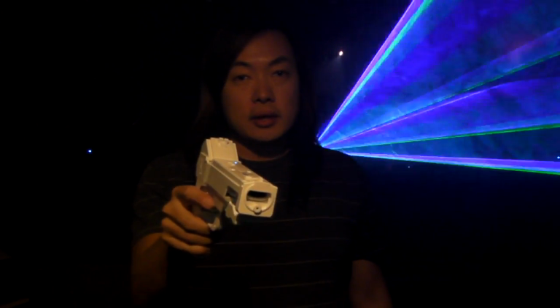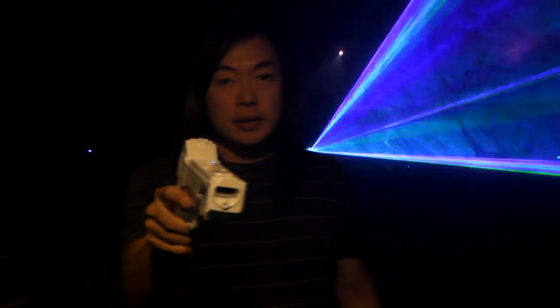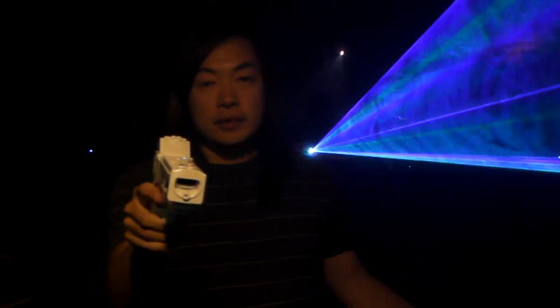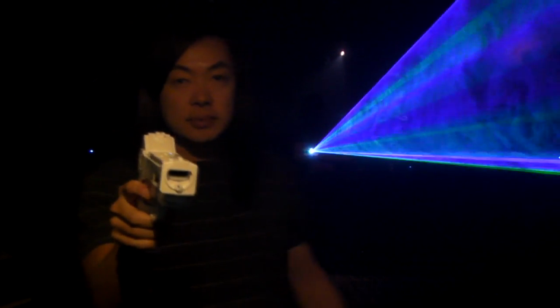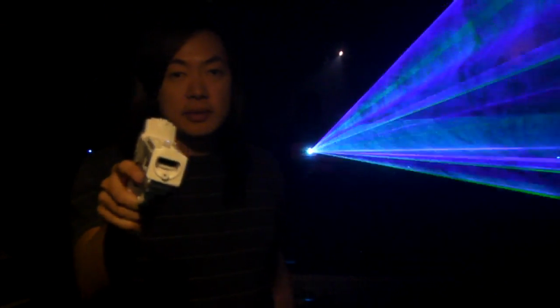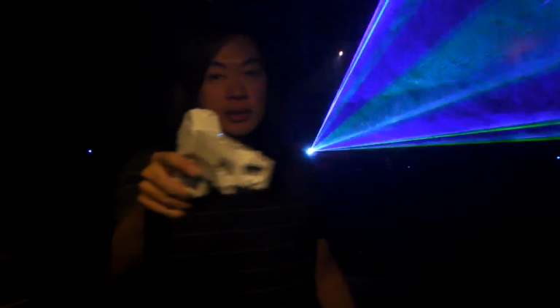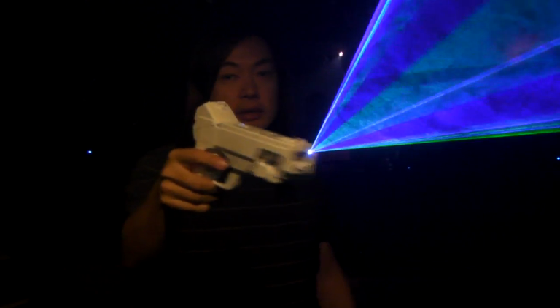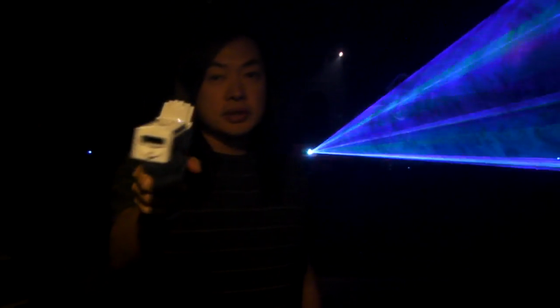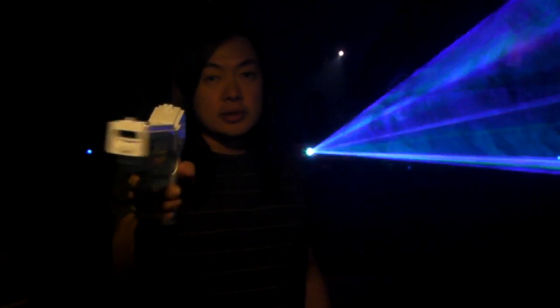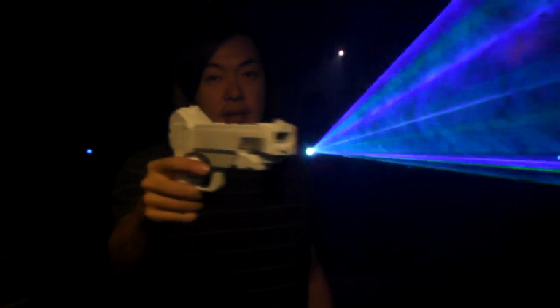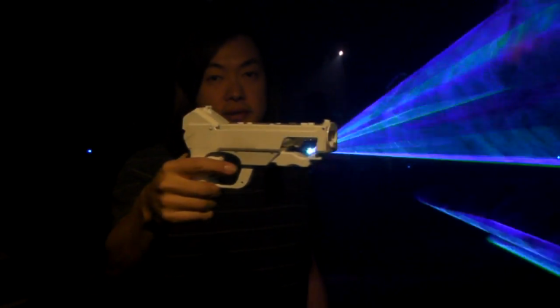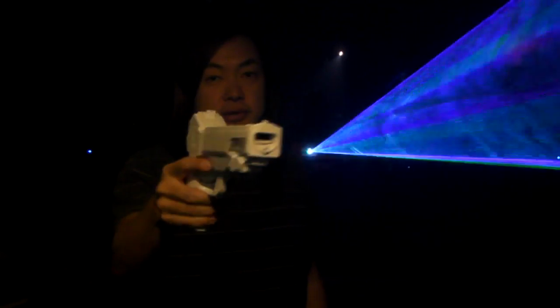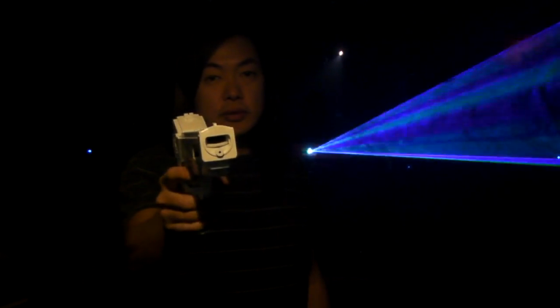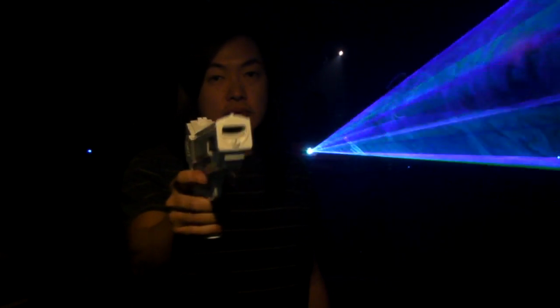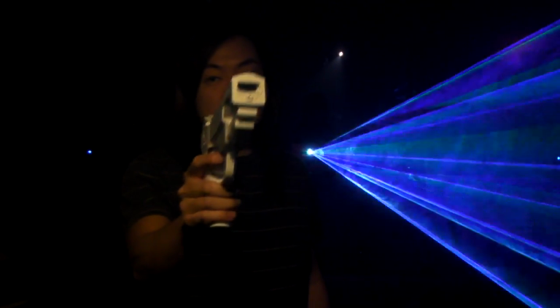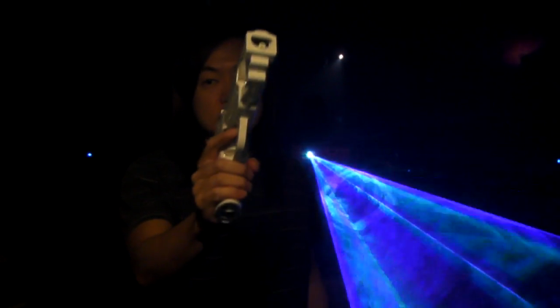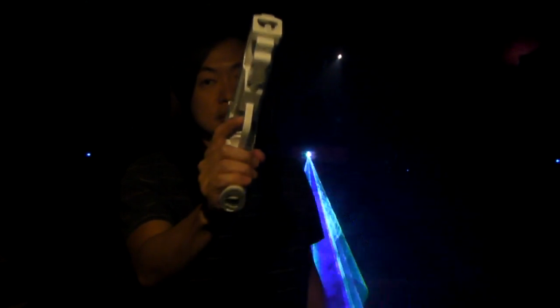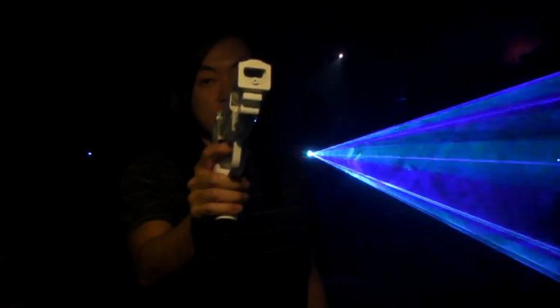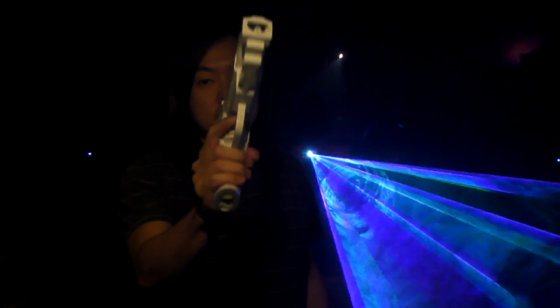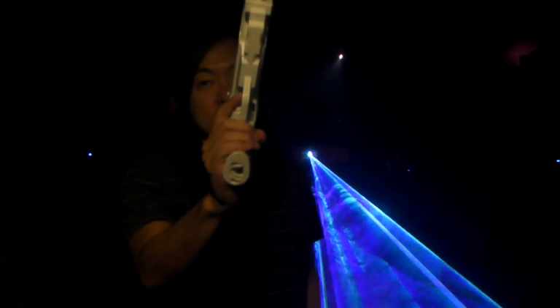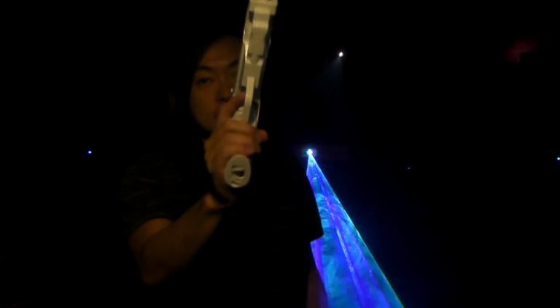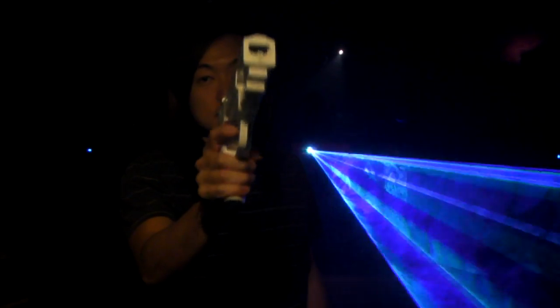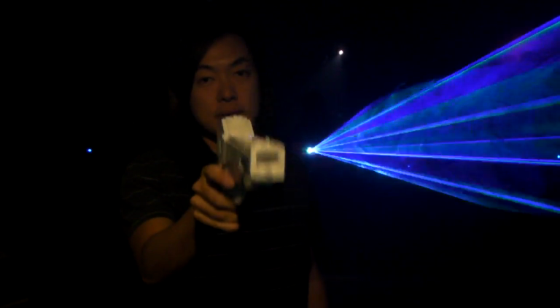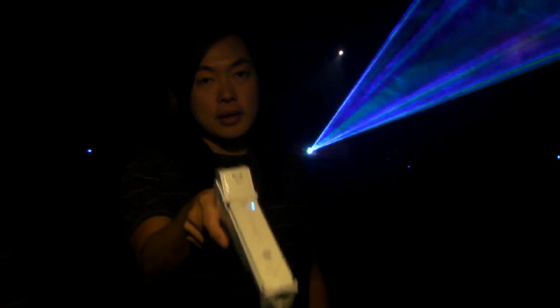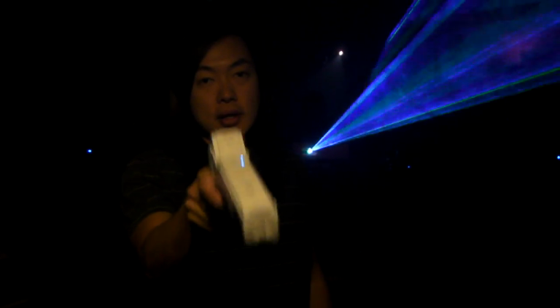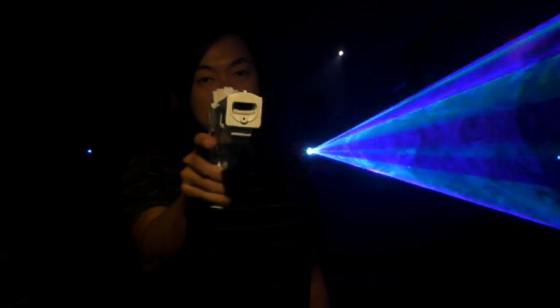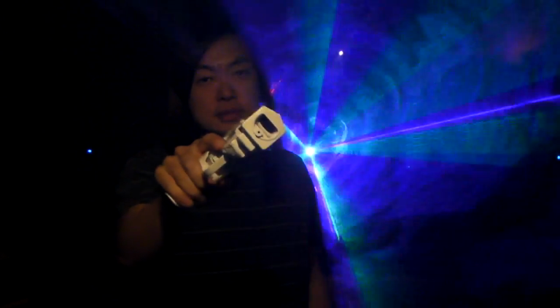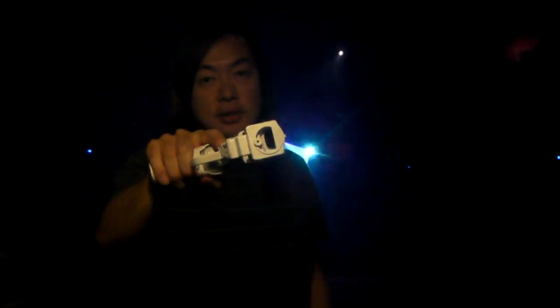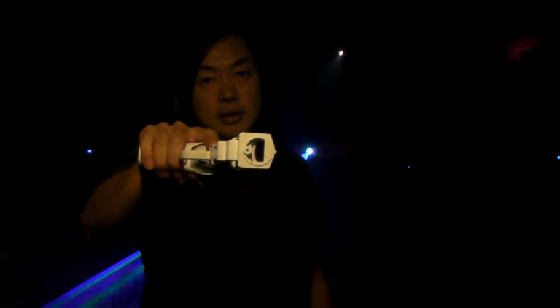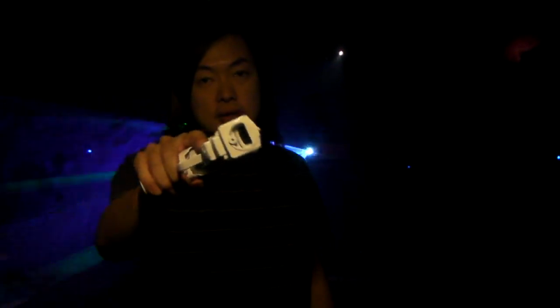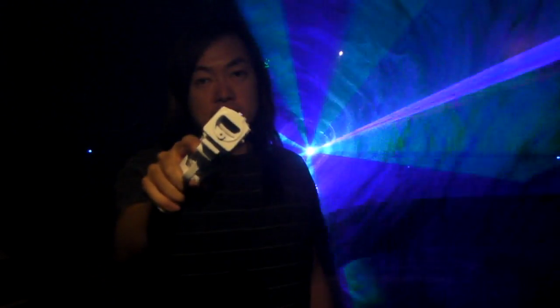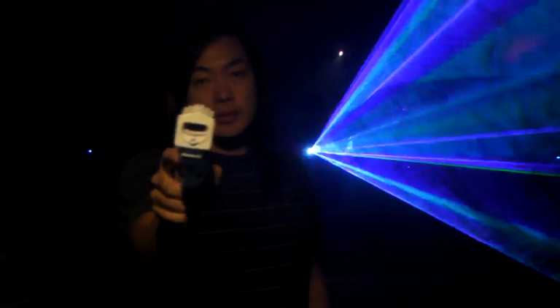The laser behind me is being controlled by DMX. So when you raise the Wii controller, the laser moves this way. When you twist, the laser moves this way.